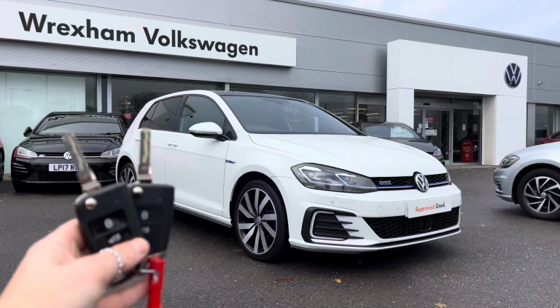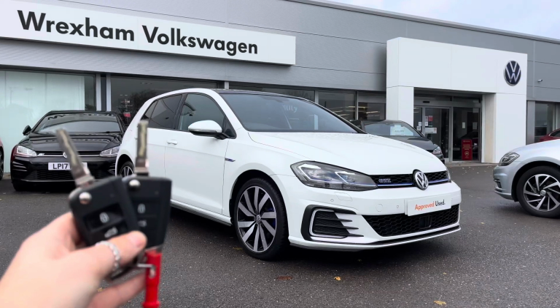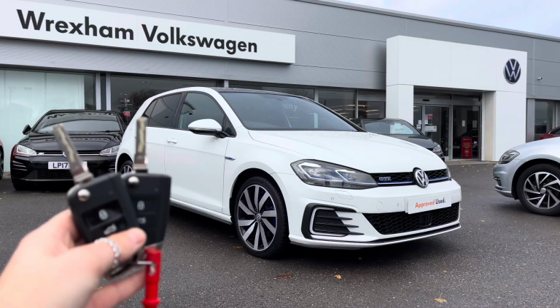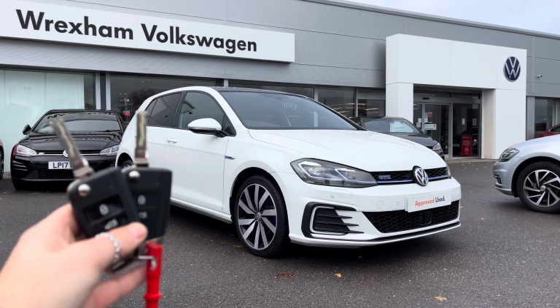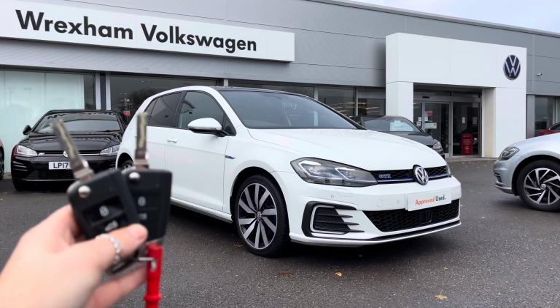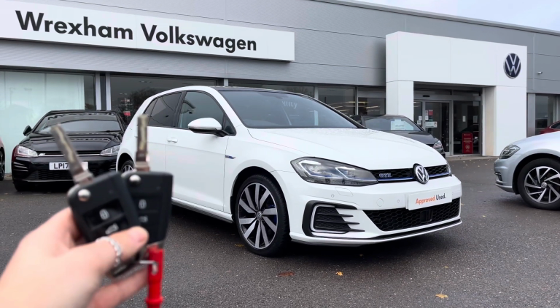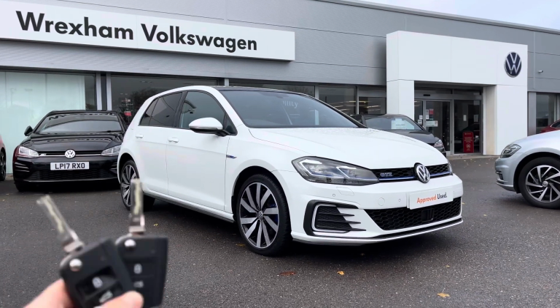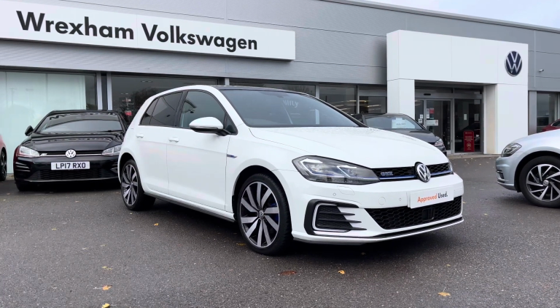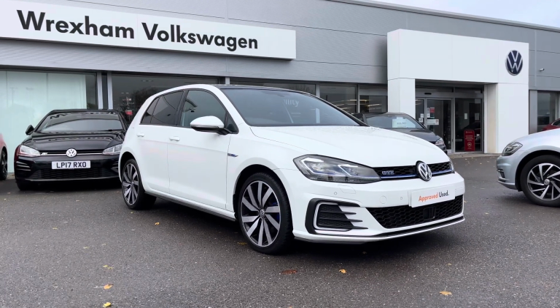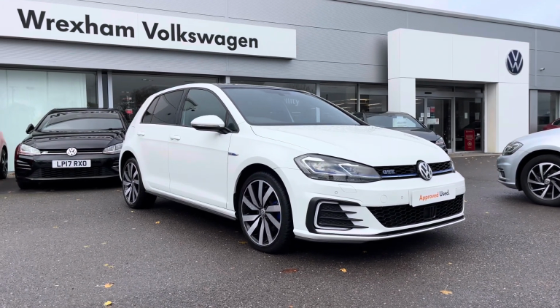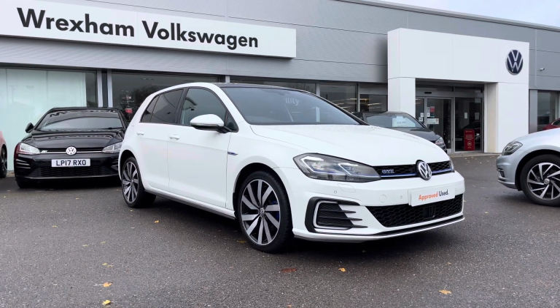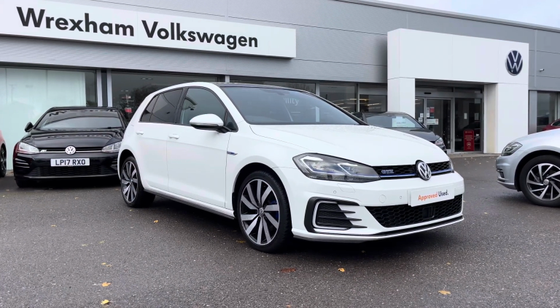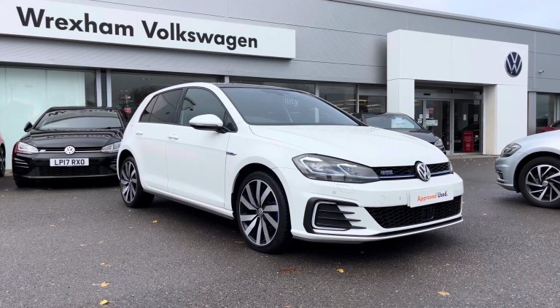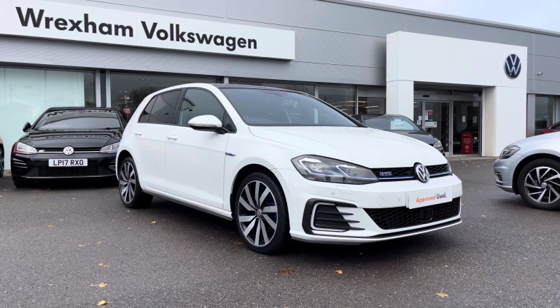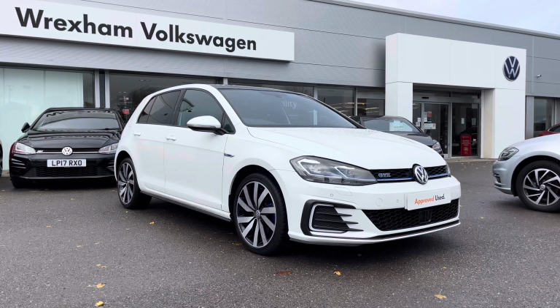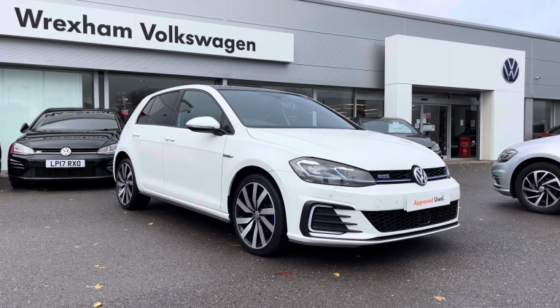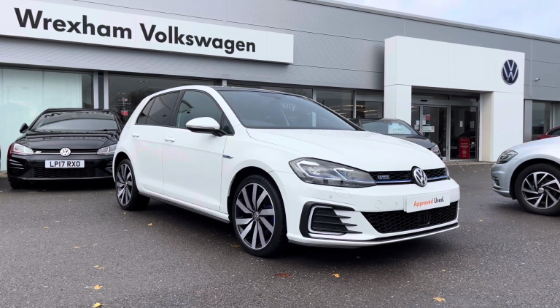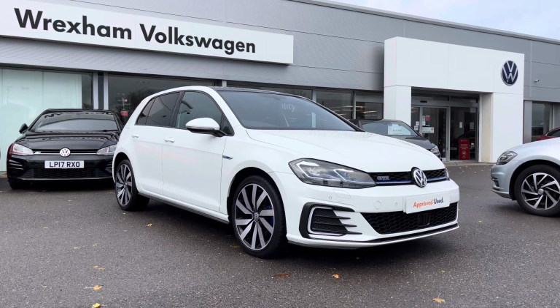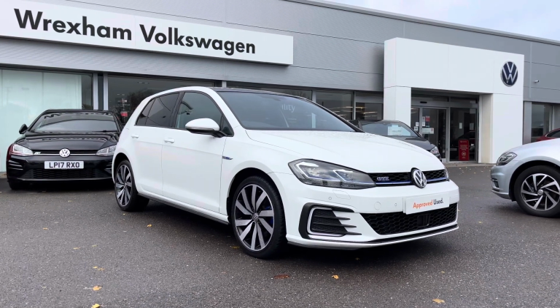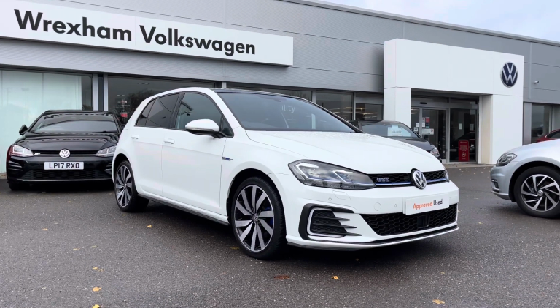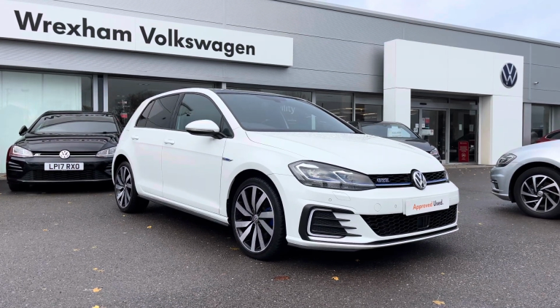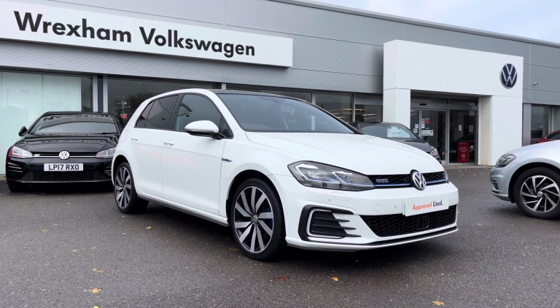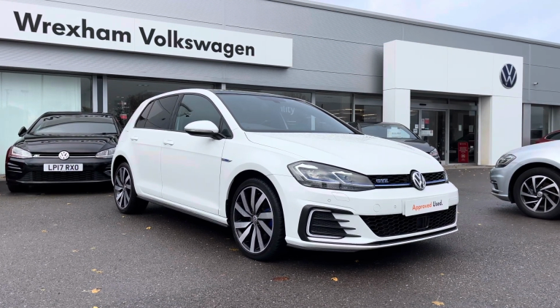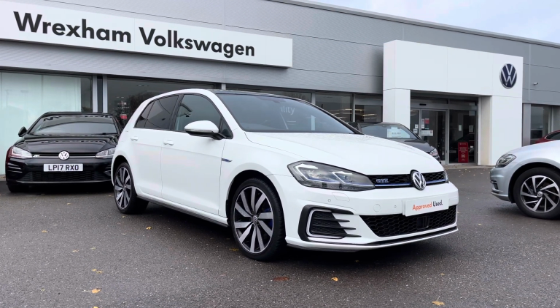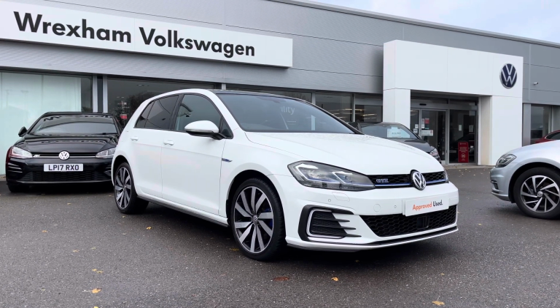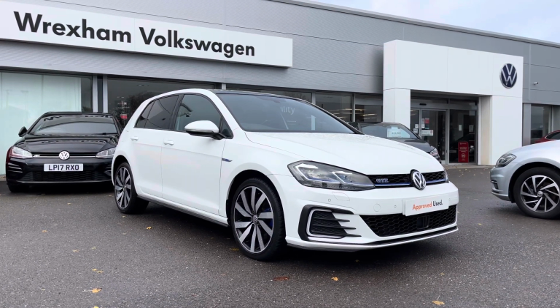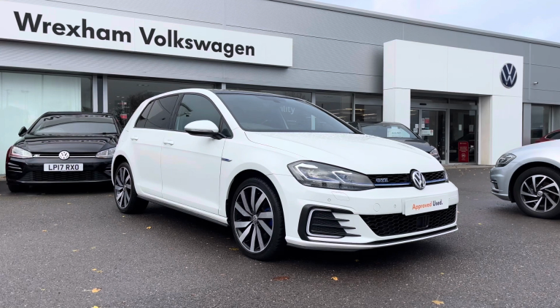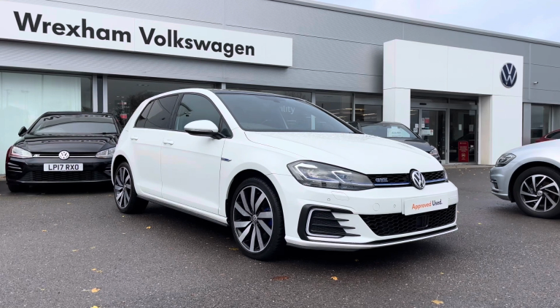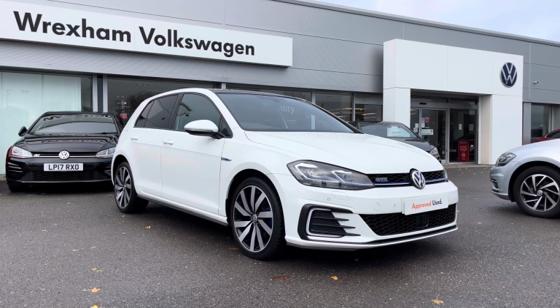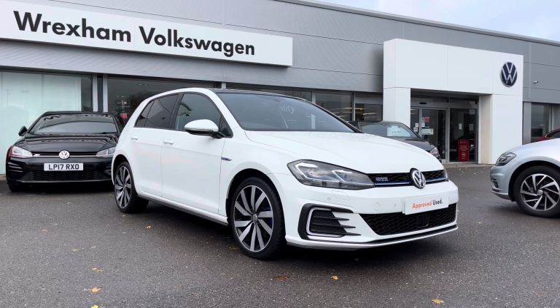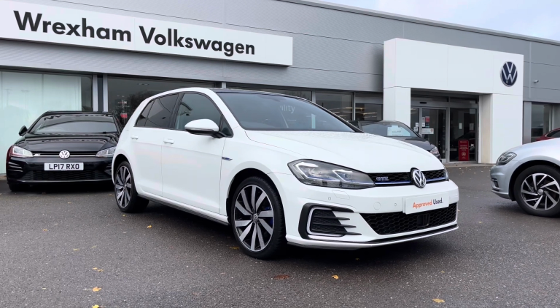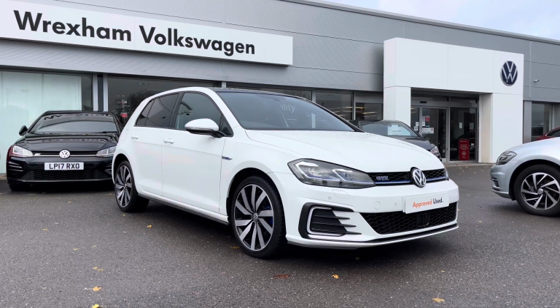Hi and welcome to Wrexham Volkswagen. Don't forget to hit the like button and subscribe to our channel so you never miss a video. My name is Shannon and today I will be giving you a 360 degree walkaround this Volkswagen approved used Golf GTE Advance.